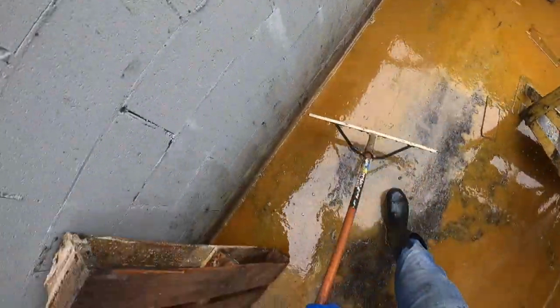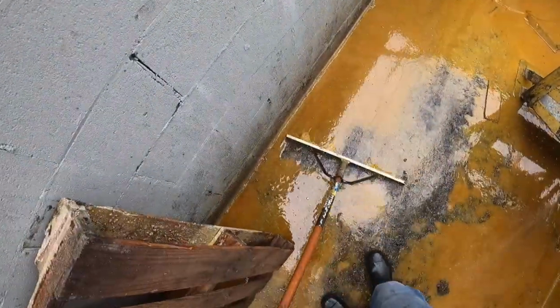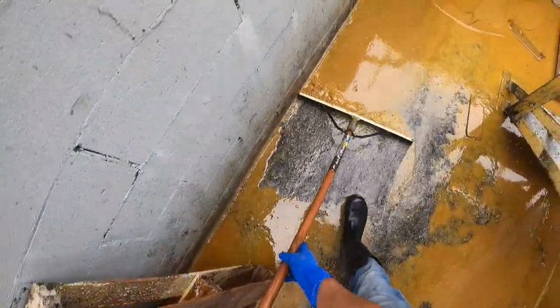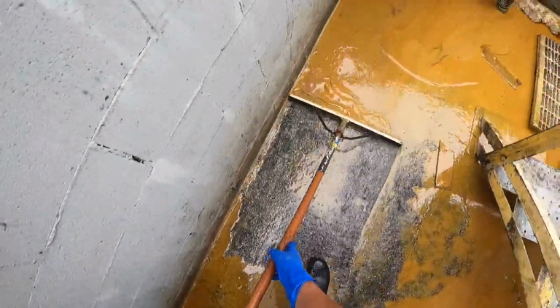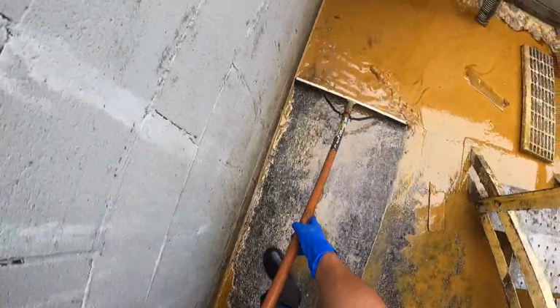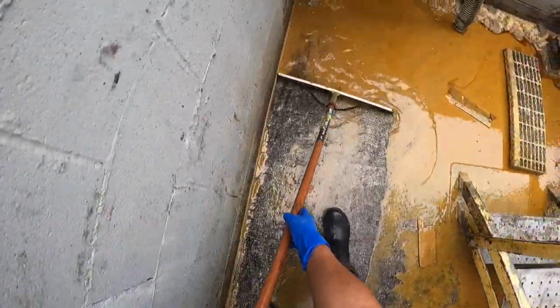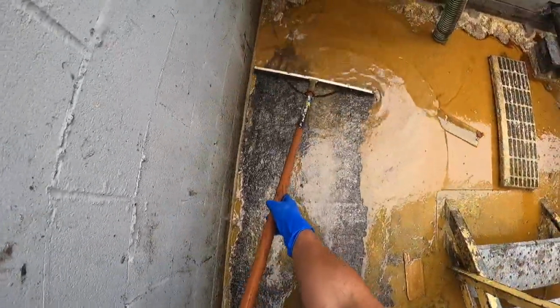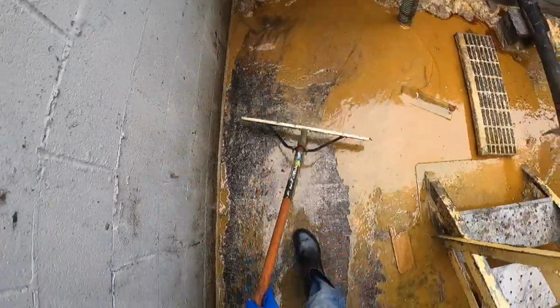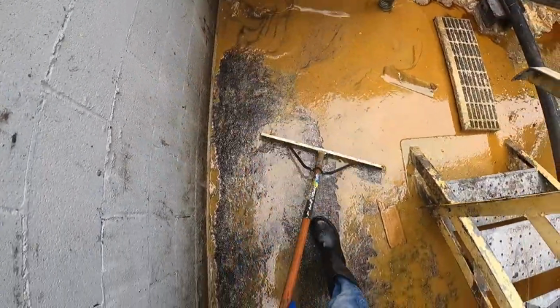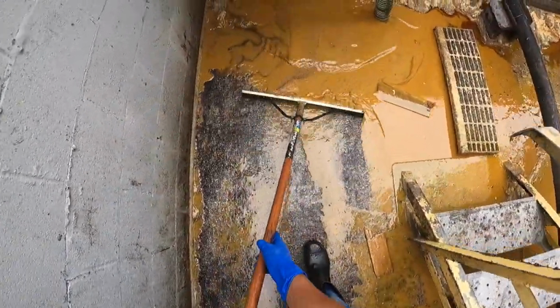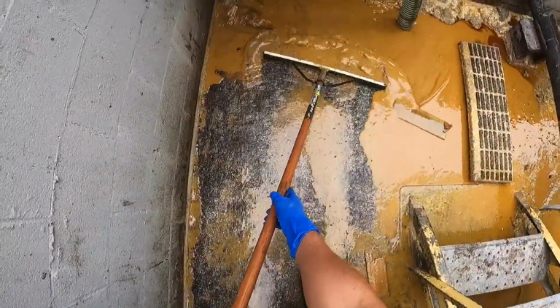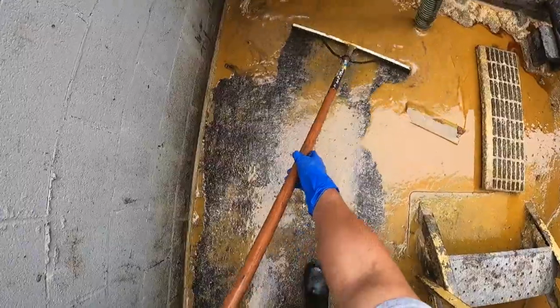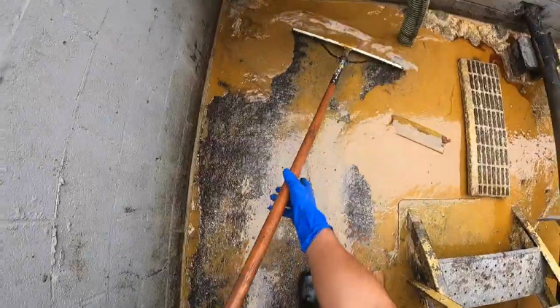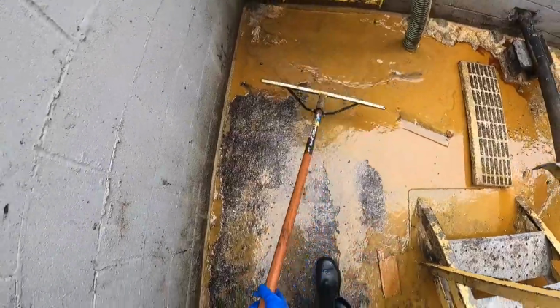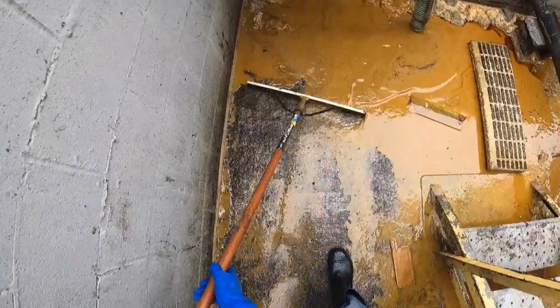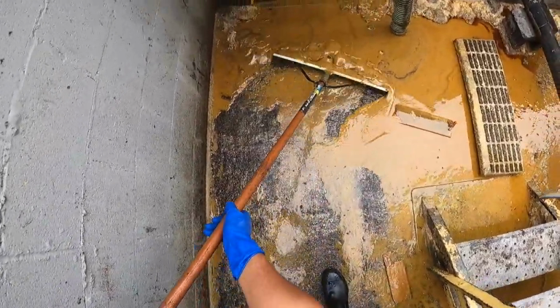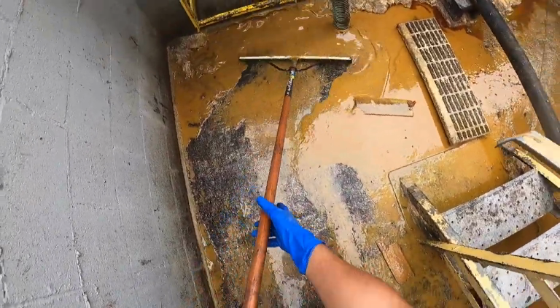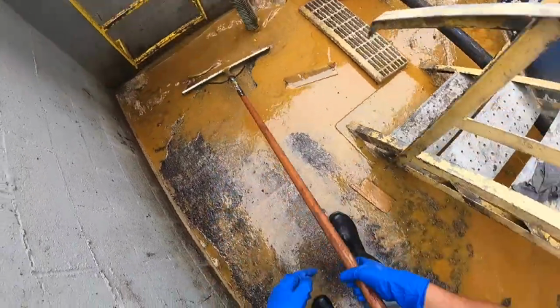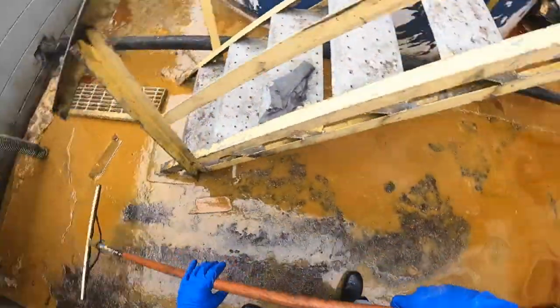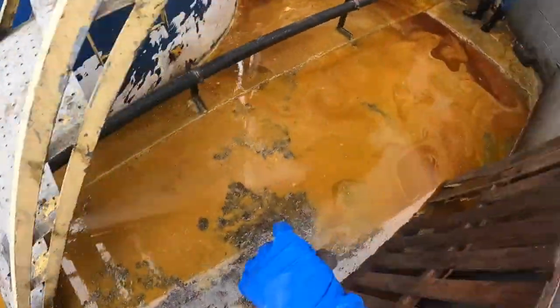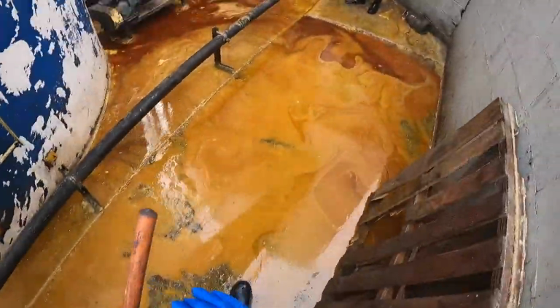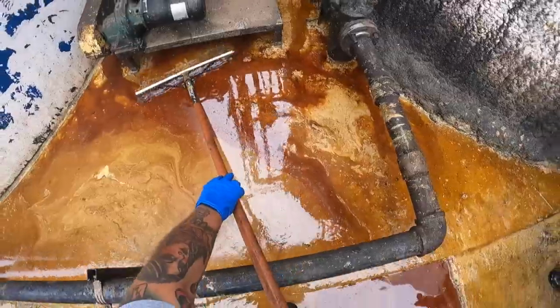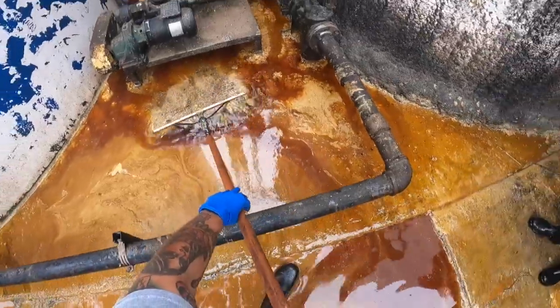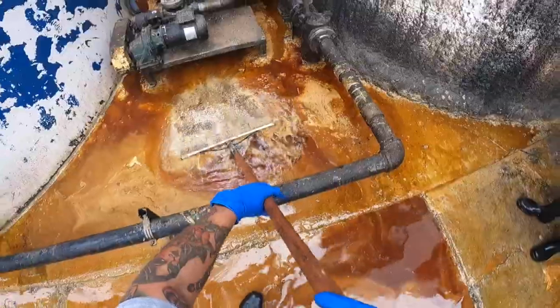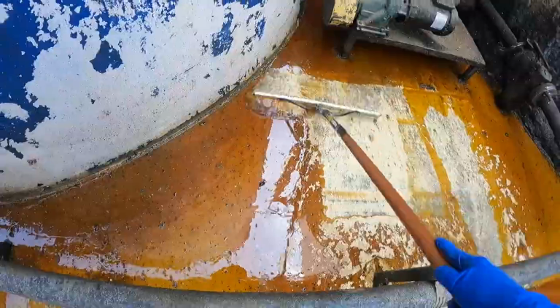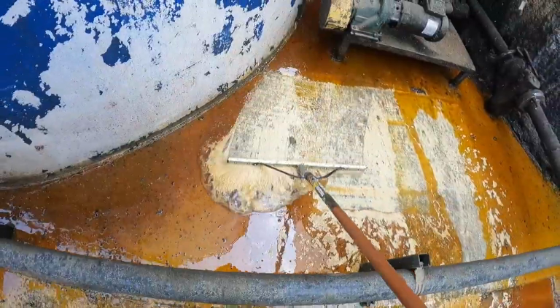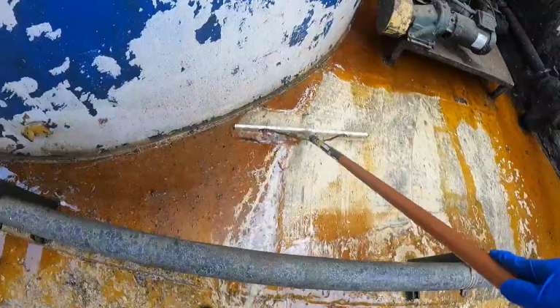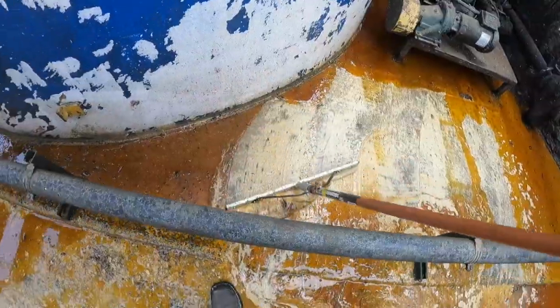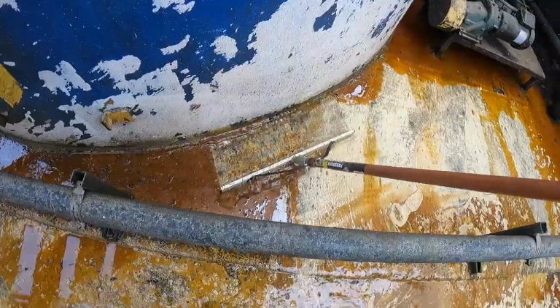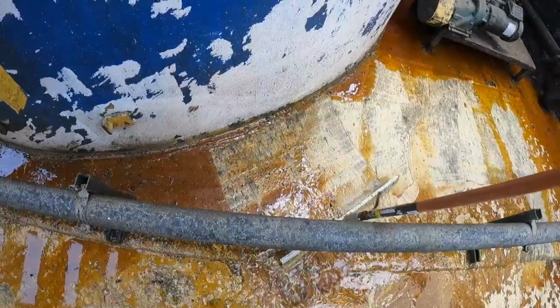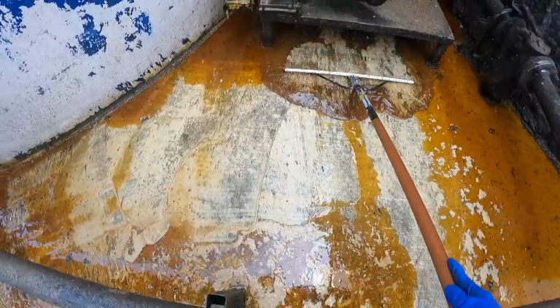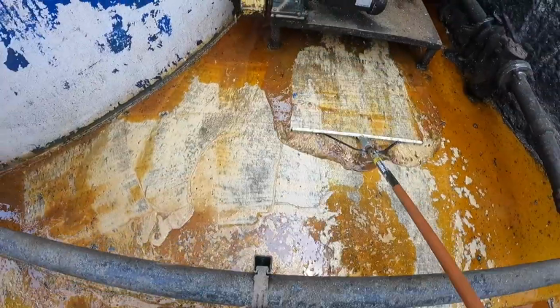The ground in here was super uneven, that's why our squeegee kept getting caught up on stuff. There are a few dips throughout where everything started to pool up, so we're trying our best to get it all out at once. We're going to reach into these corners and pull it out the best we can.